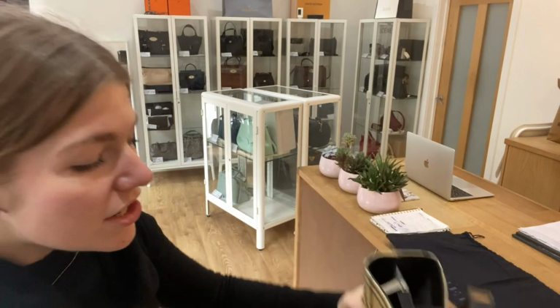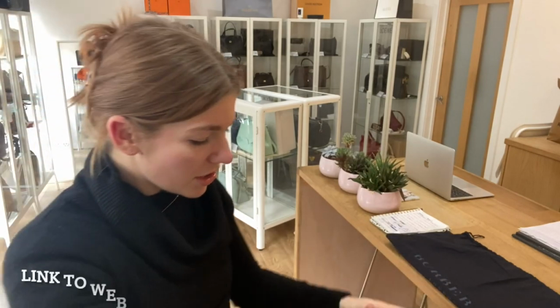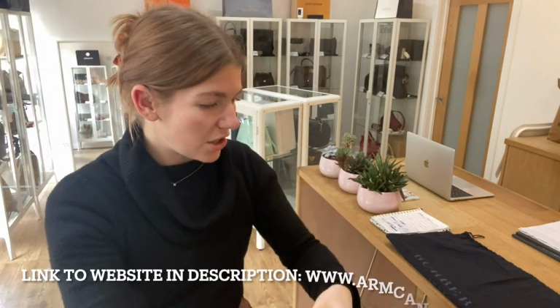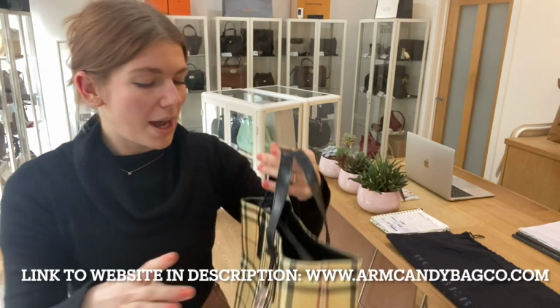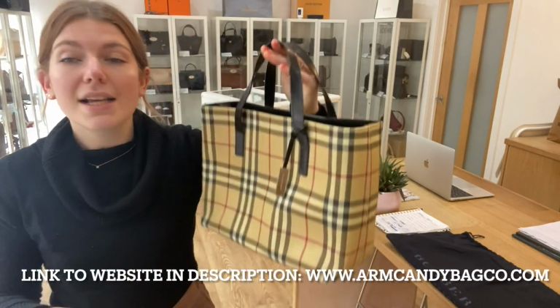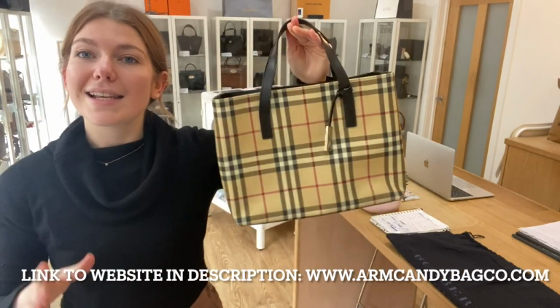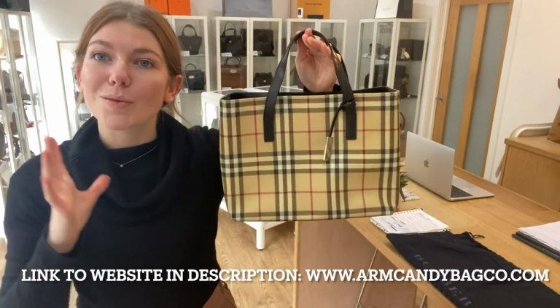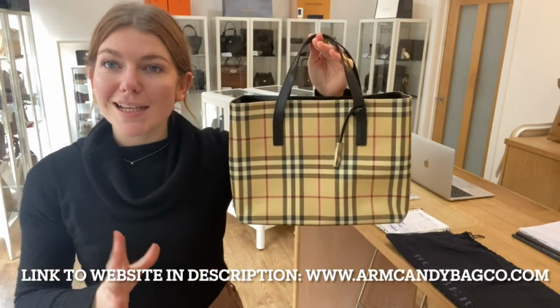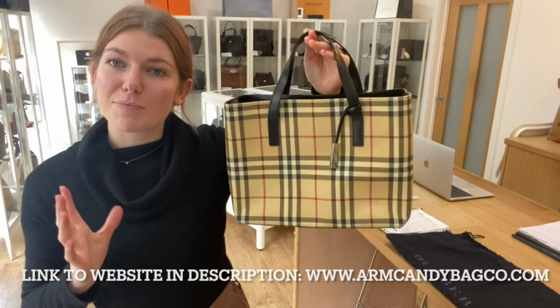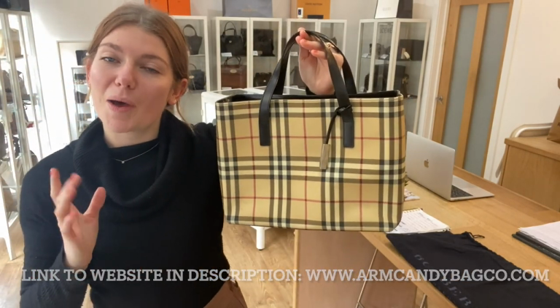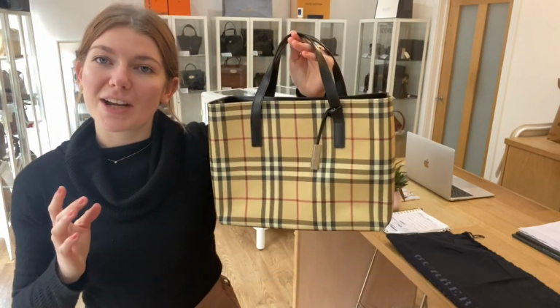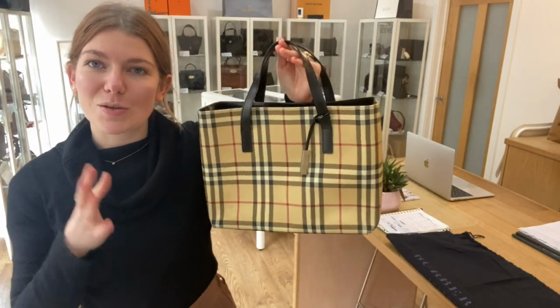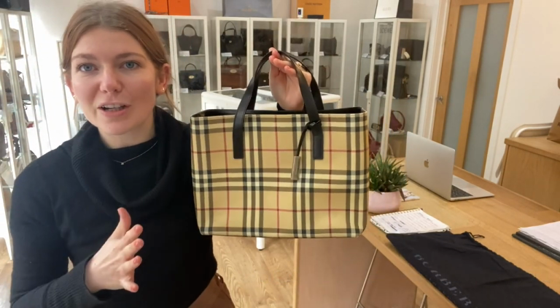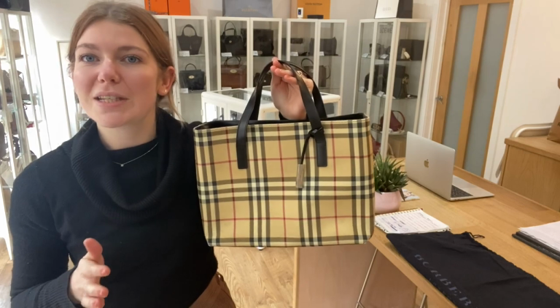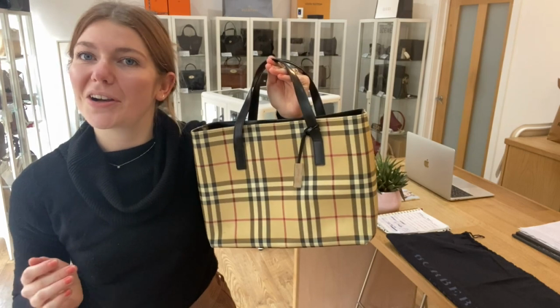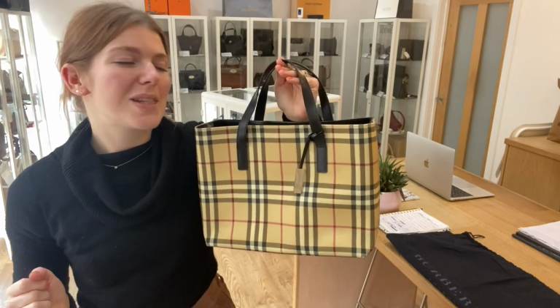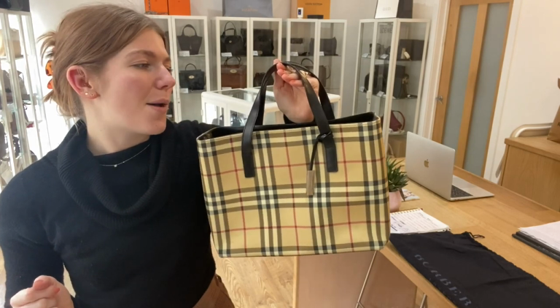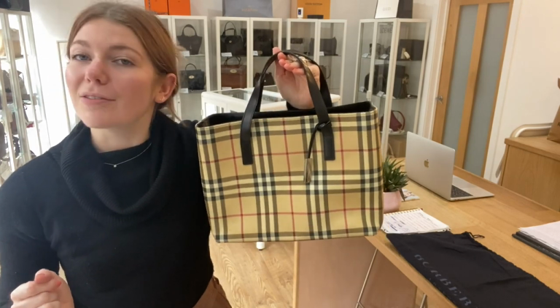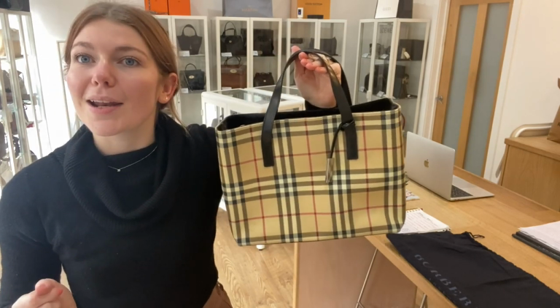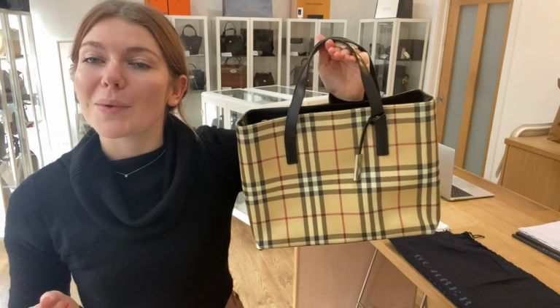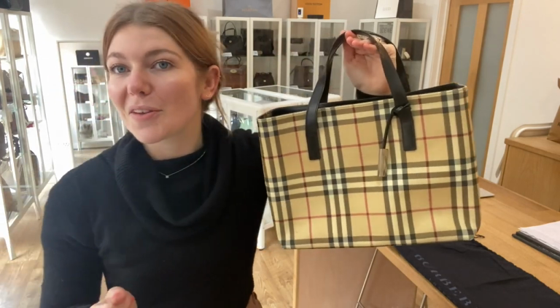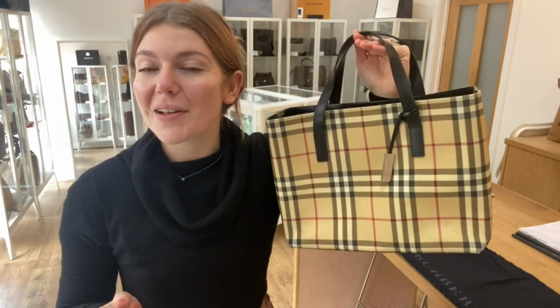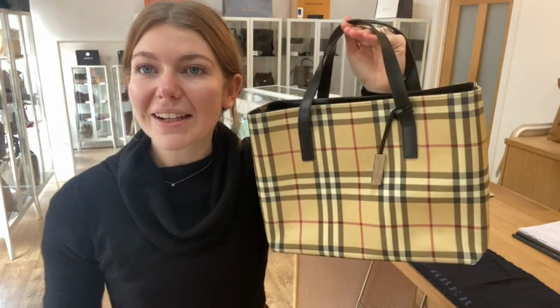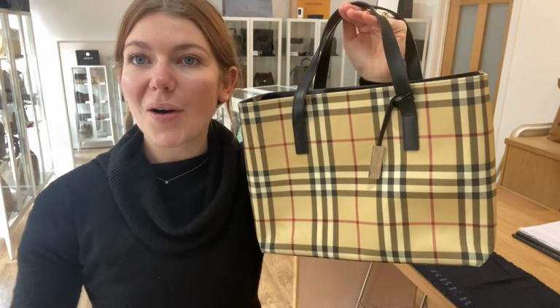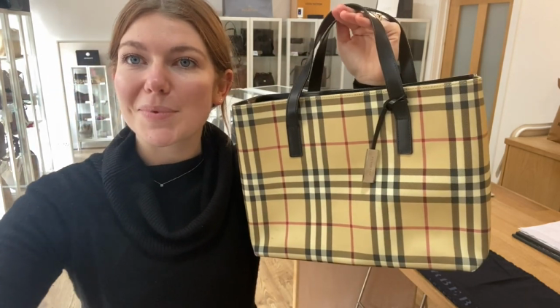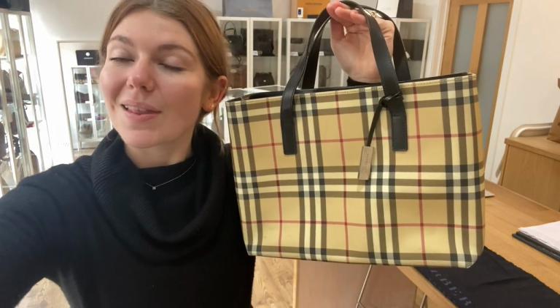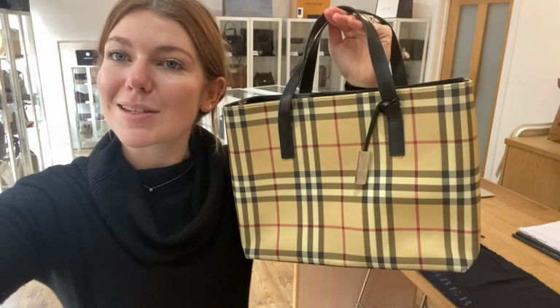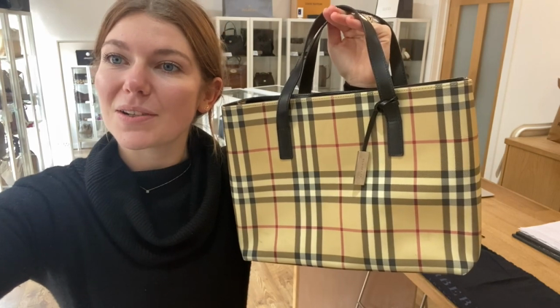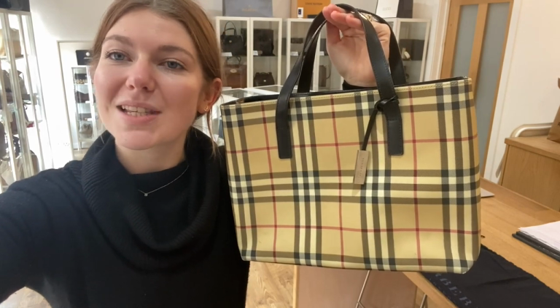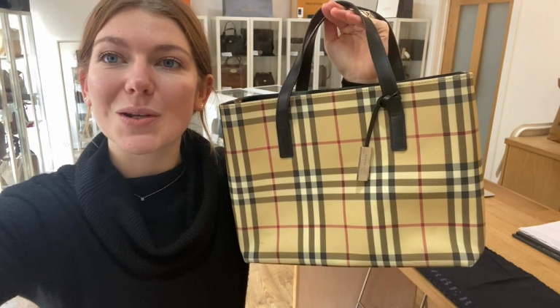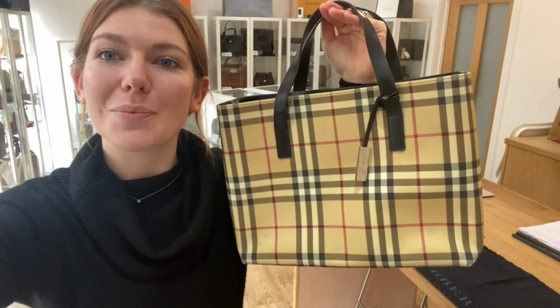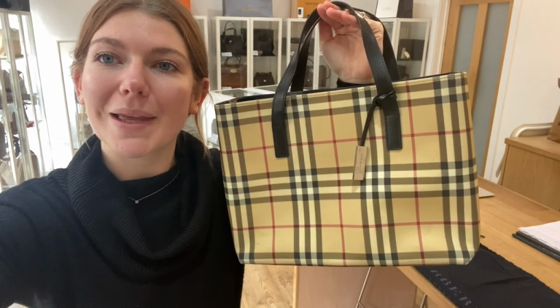So good condition throughout. This is a really nice piece of Burberry — it's got sort of very noughties vibes, which is very in at the moment. So if you love it, check it out on our website. Link's in the description, and we'll see you soon with some more Arm Candy.